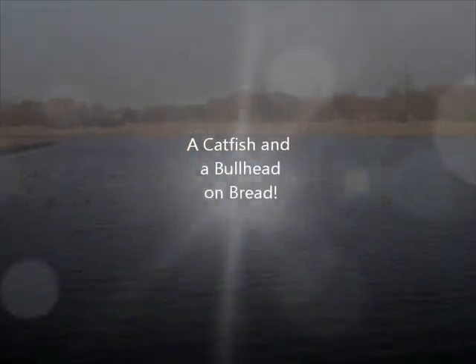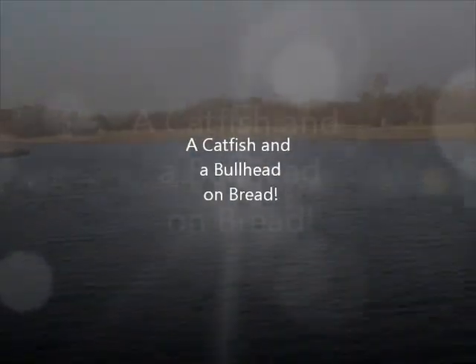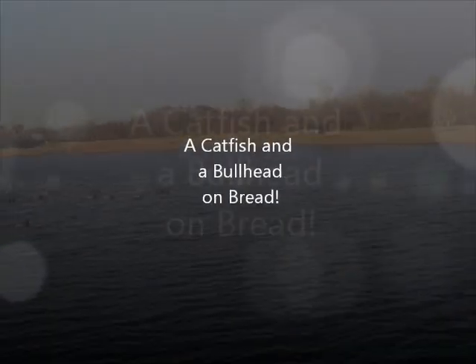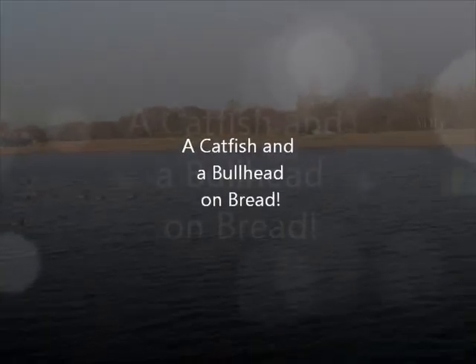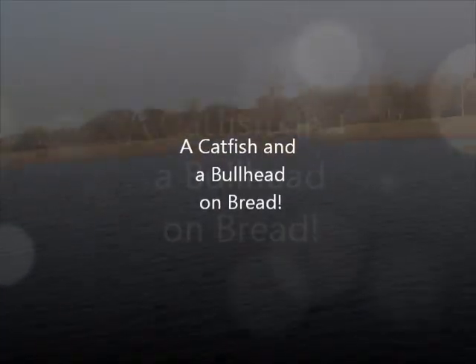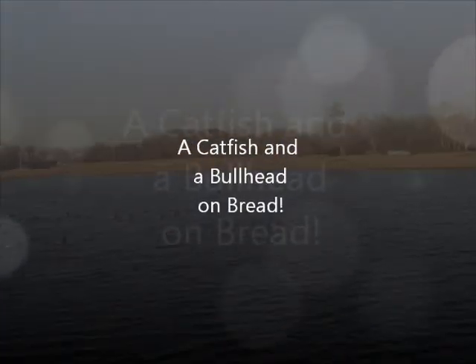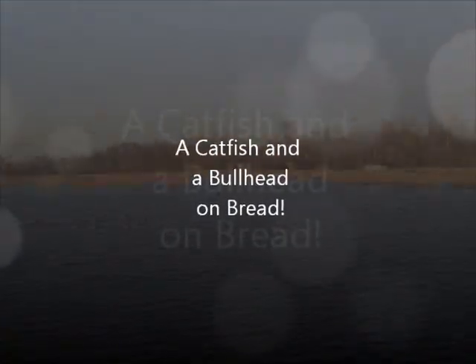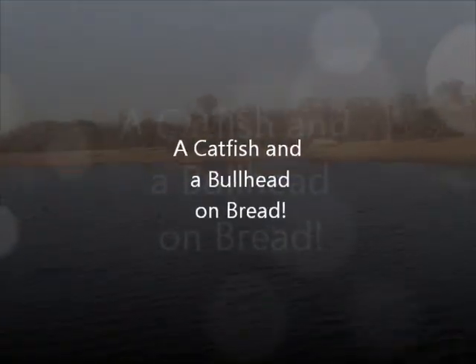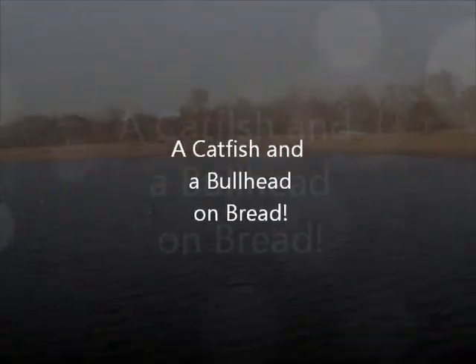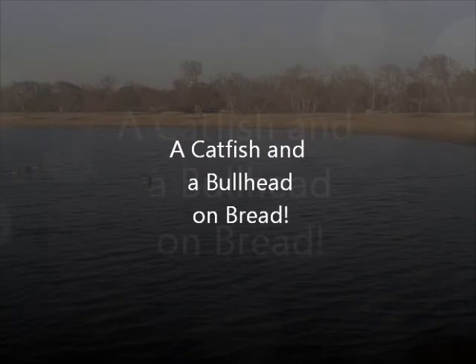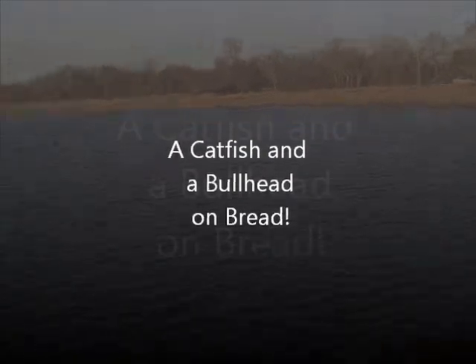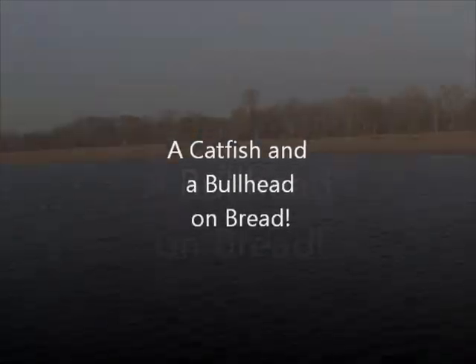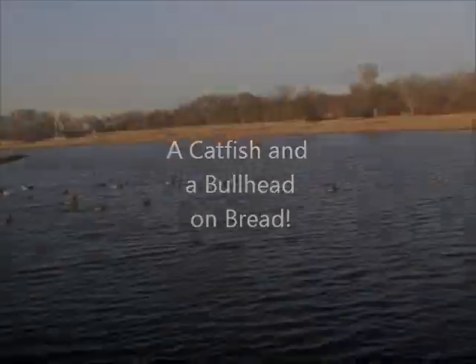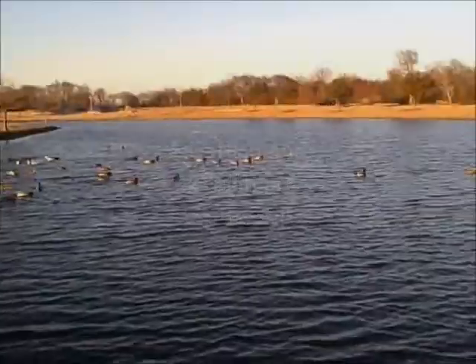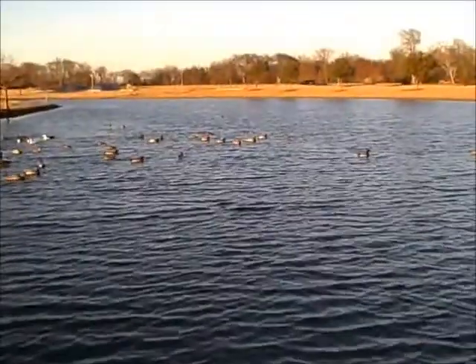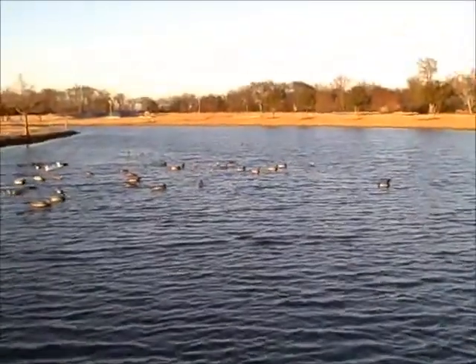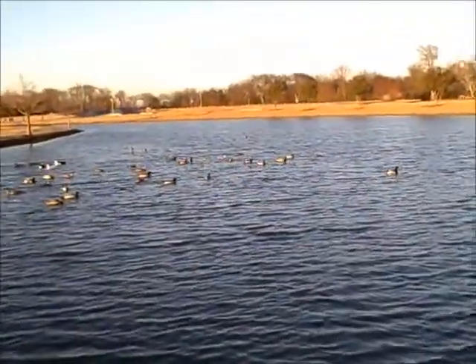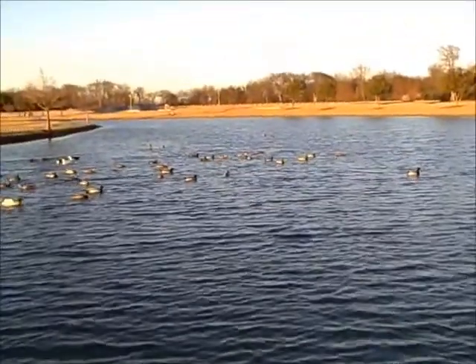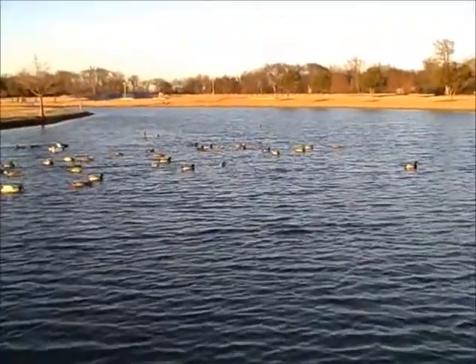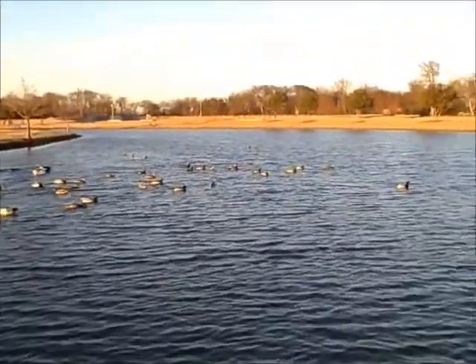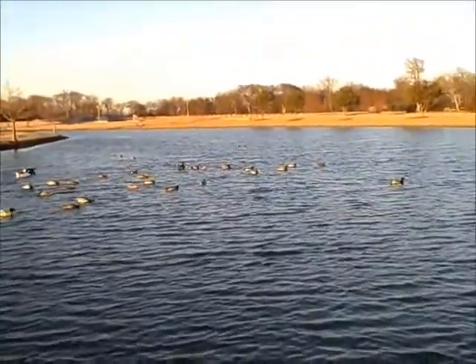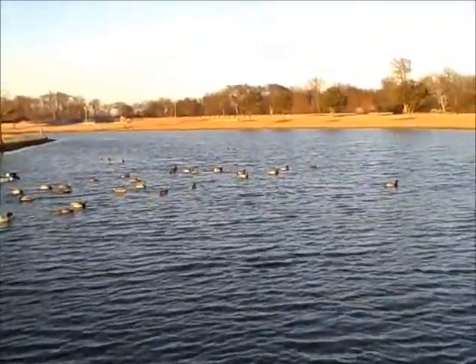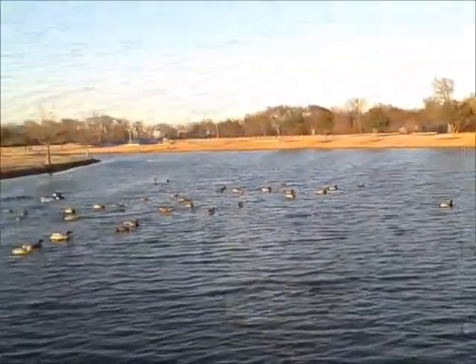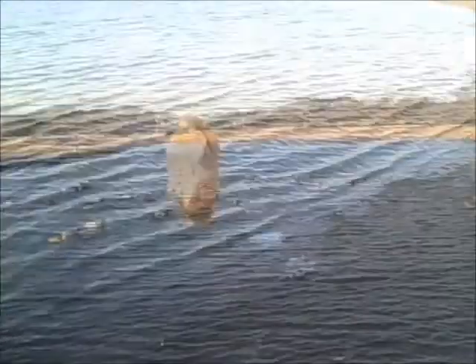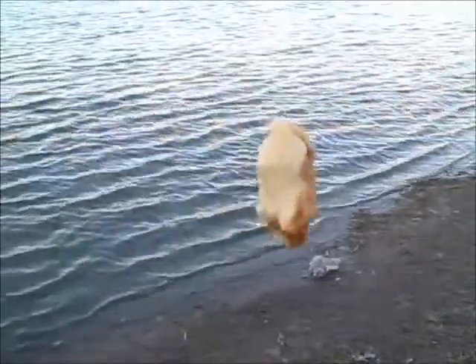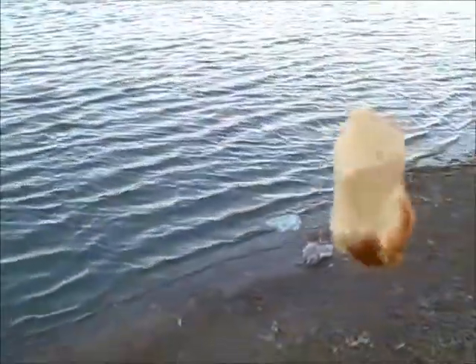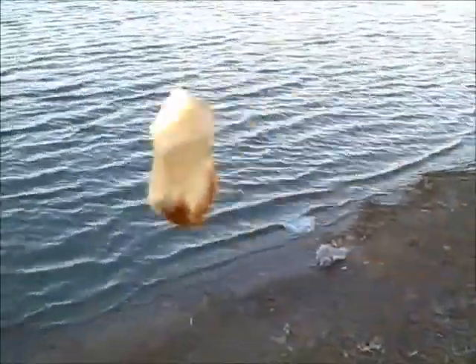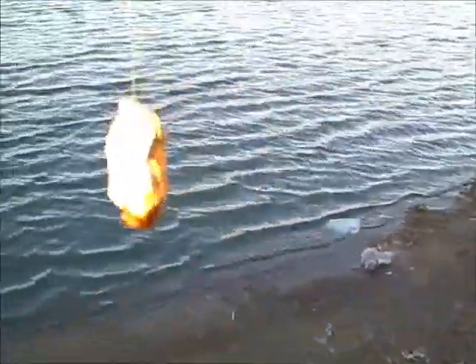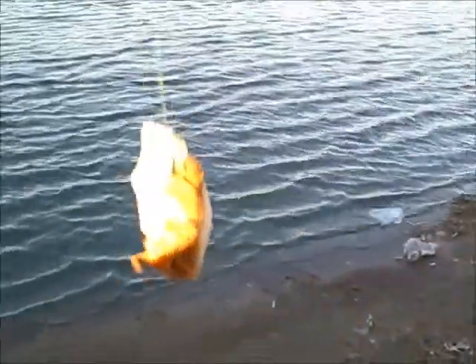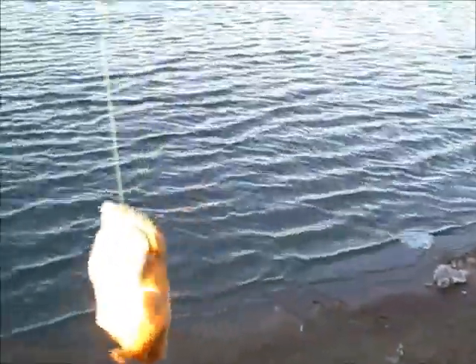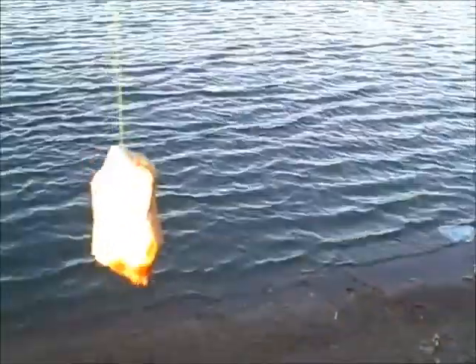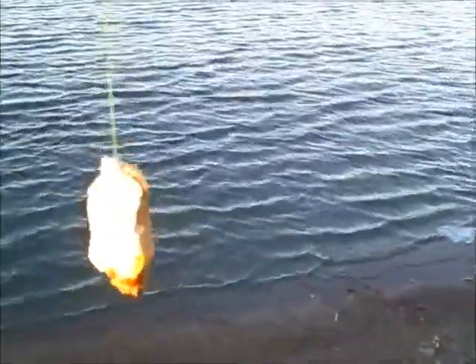Alright, it's Wednesday, March 12th. We're out here at Celebration, checking out the East Pond, see if we can get something to hit on some bread. We're baited up — going to freeline it with a hook and bread wrapped around the hook.